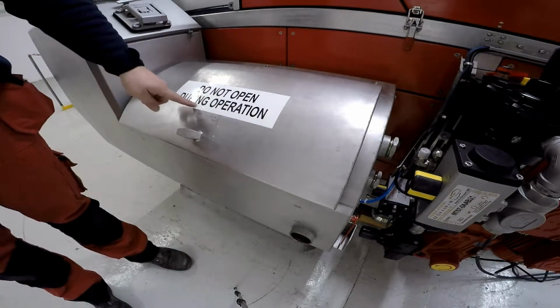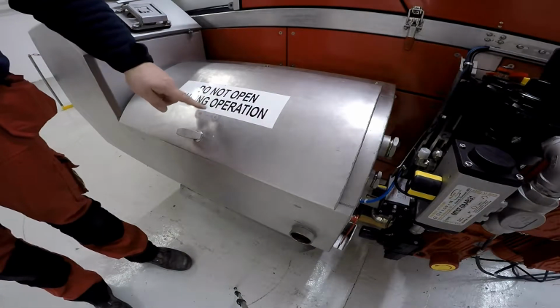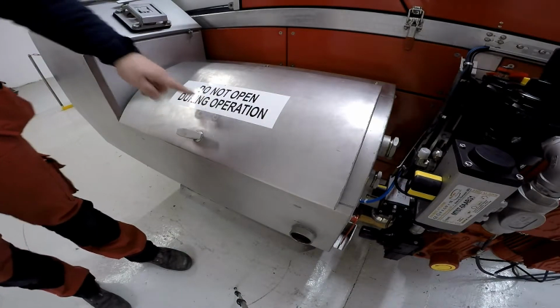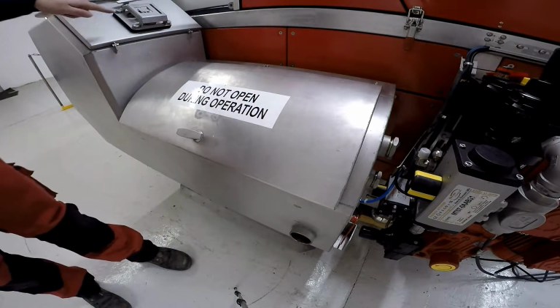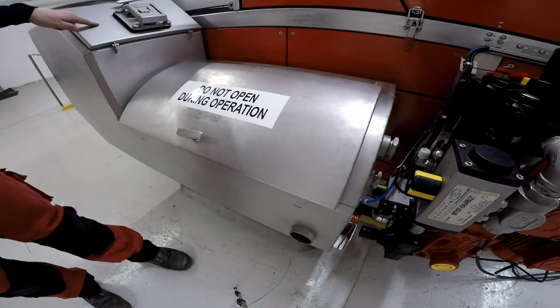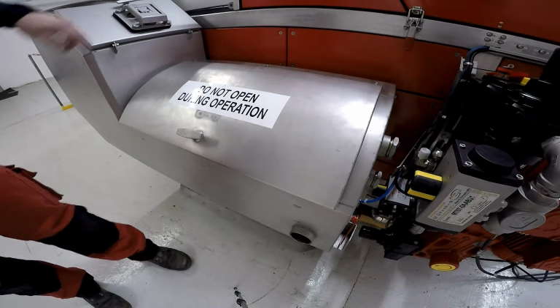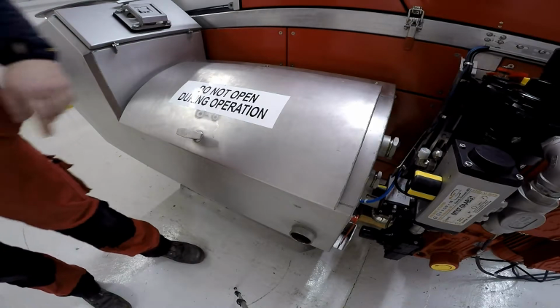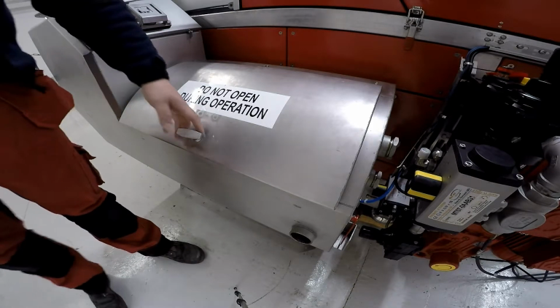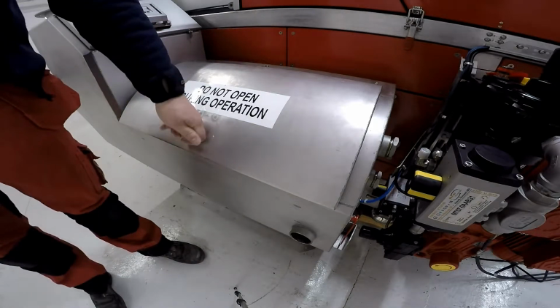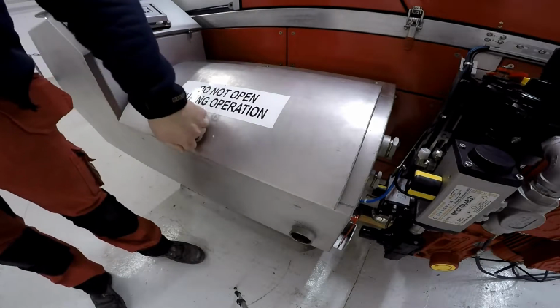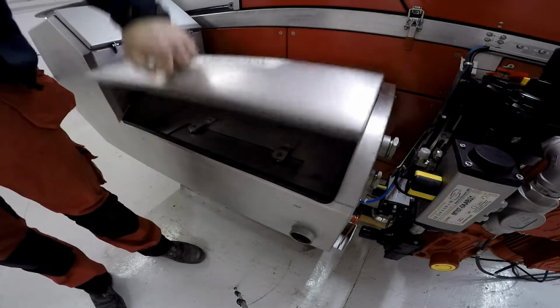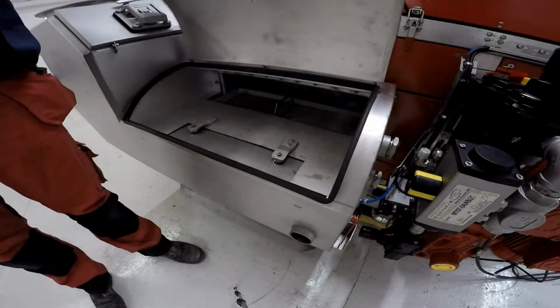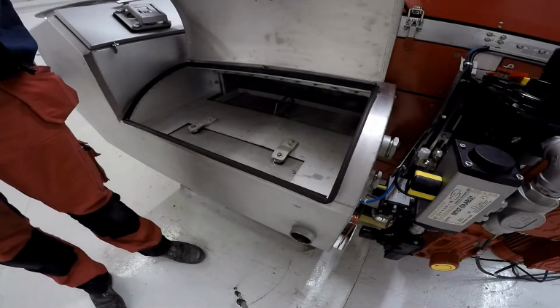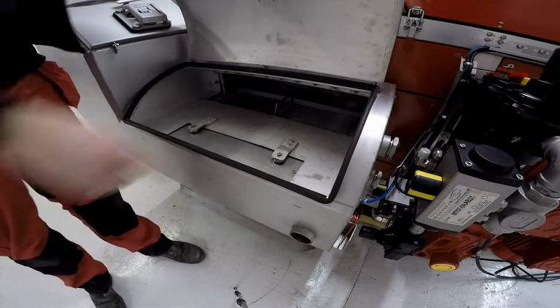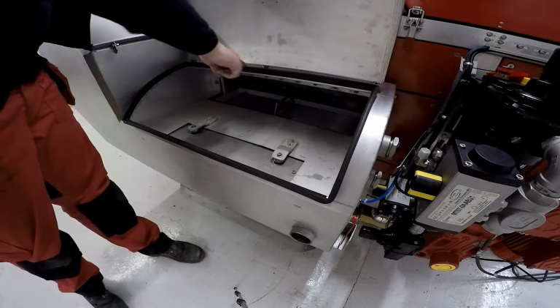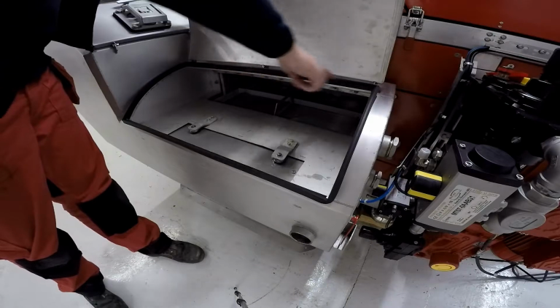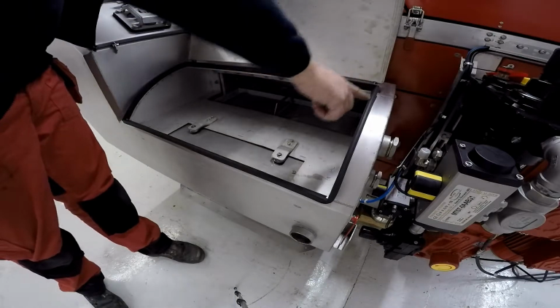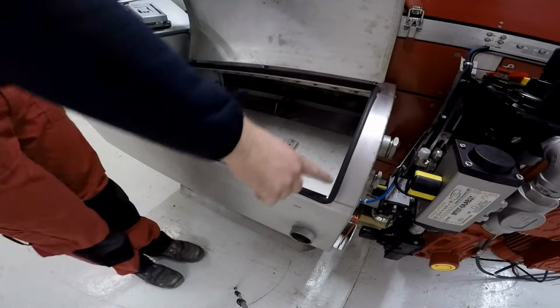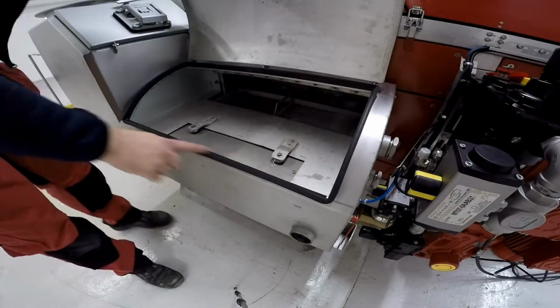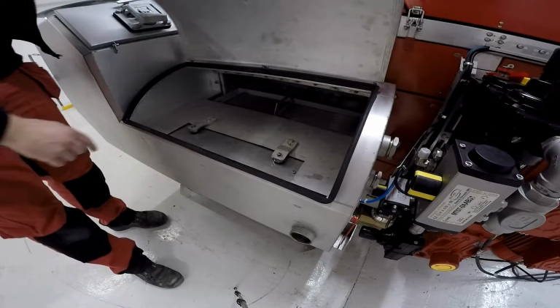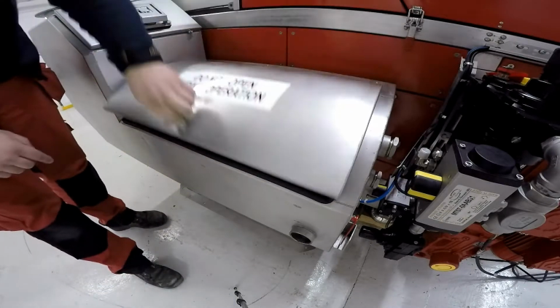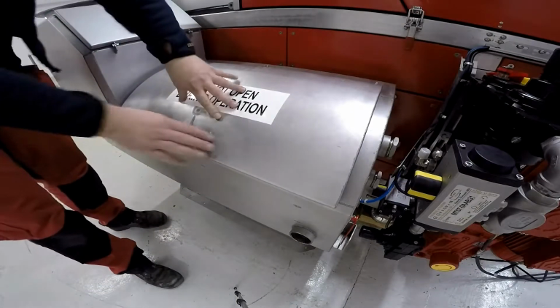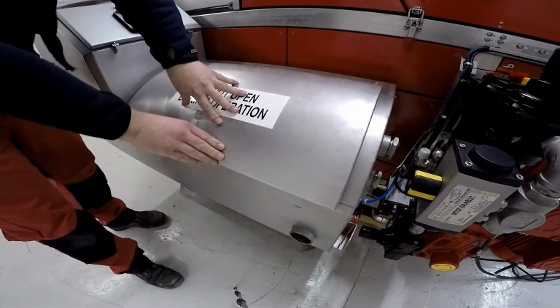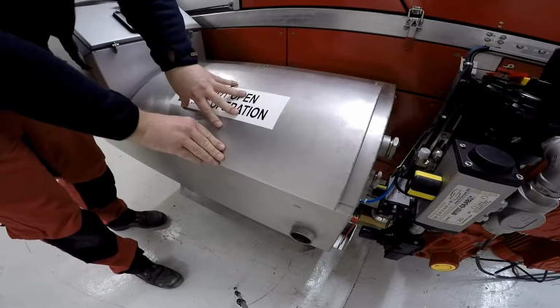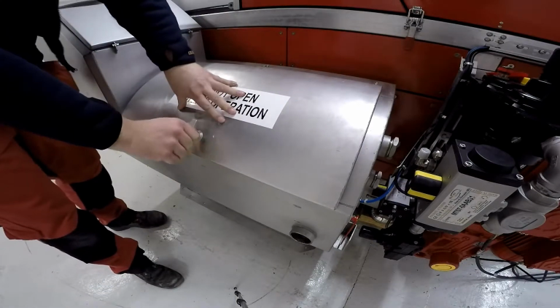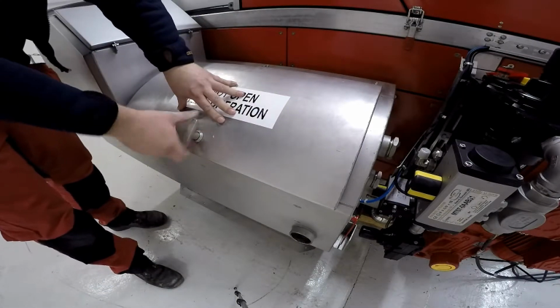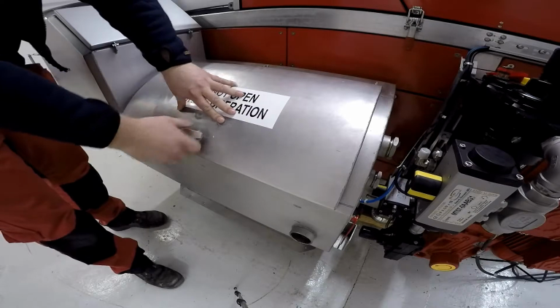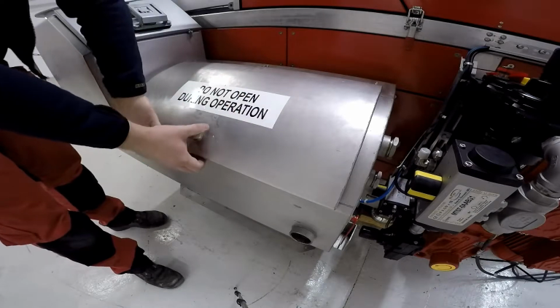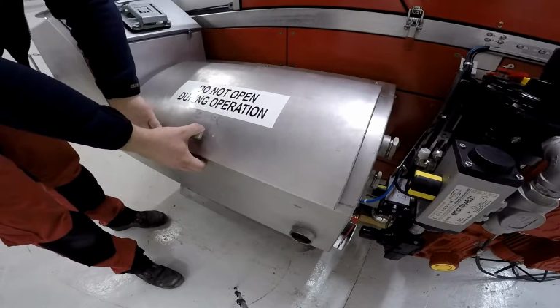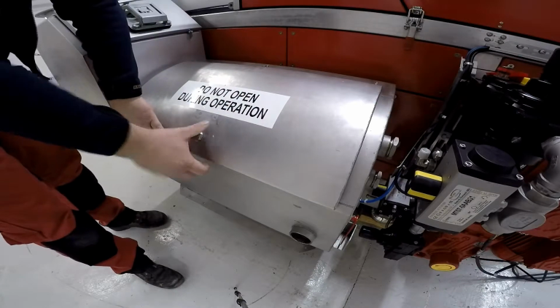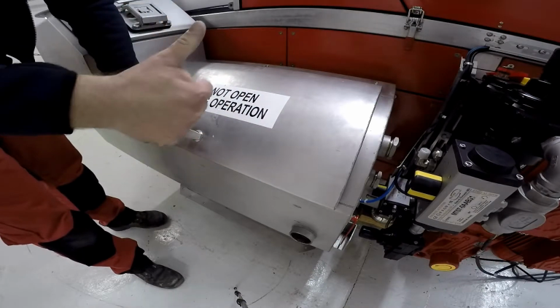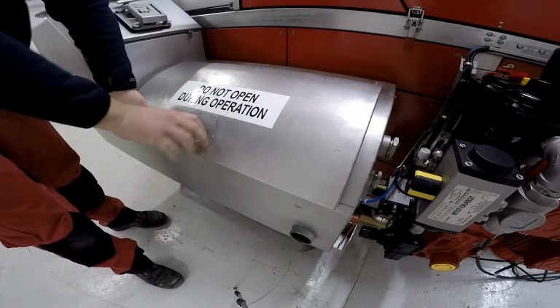It's also the same with this secondary filler — it's not recommended to open this while operating, so we can open it up when it's off. Make sure your rubber door seal is all in one piece and close firmly so you get a nice tight seal for the vacuum.